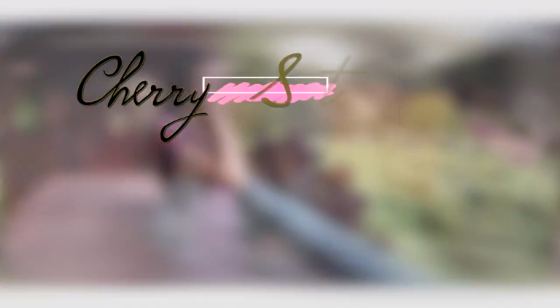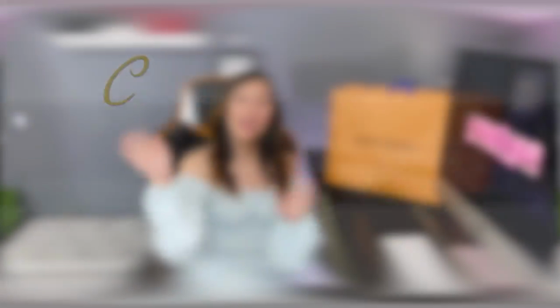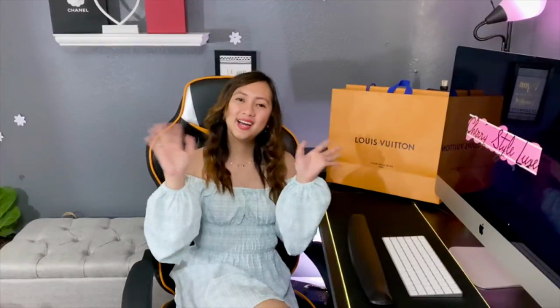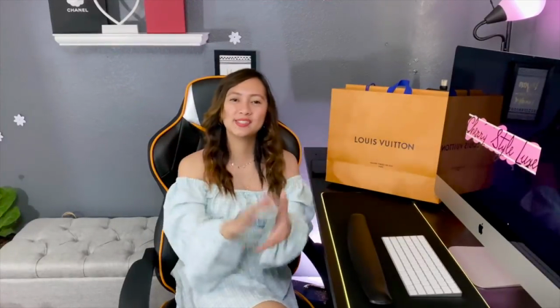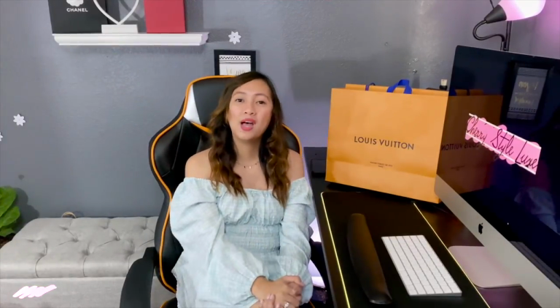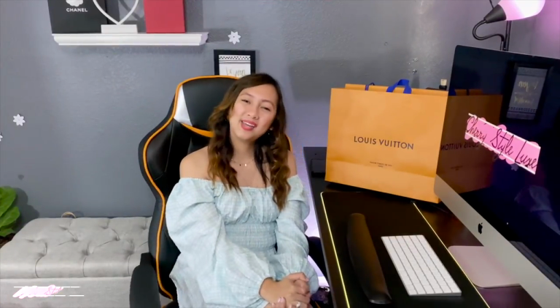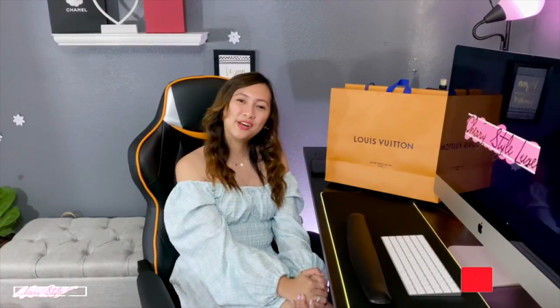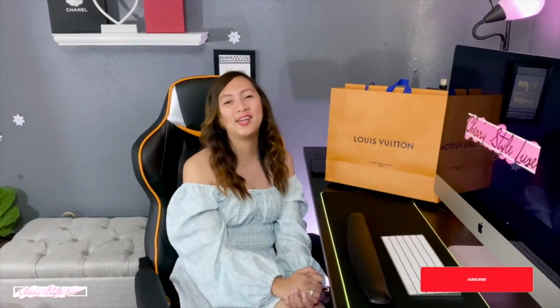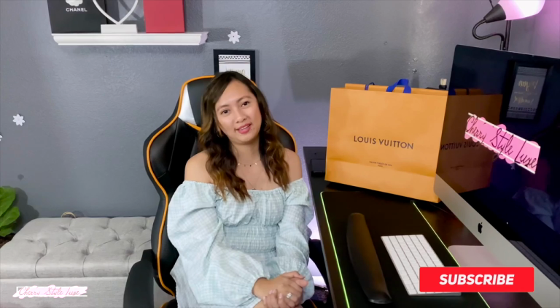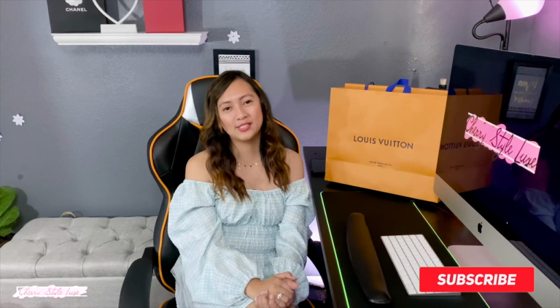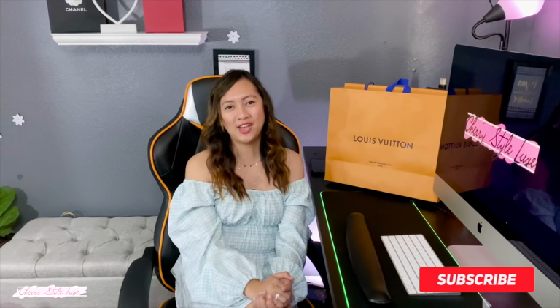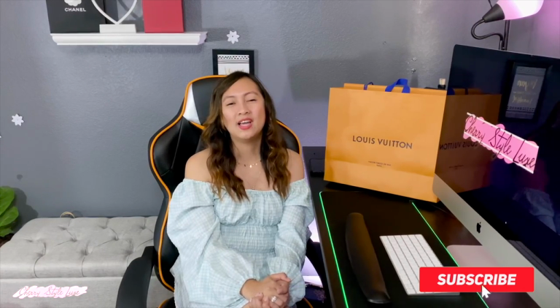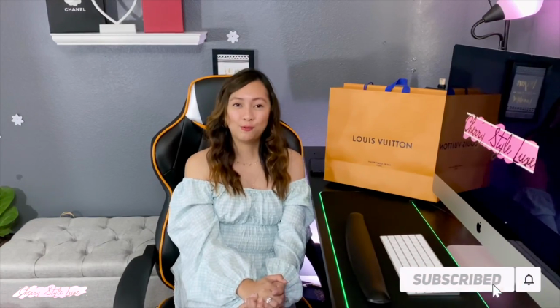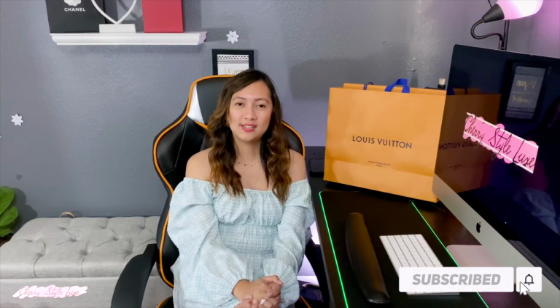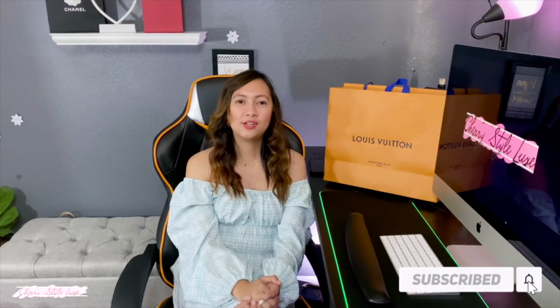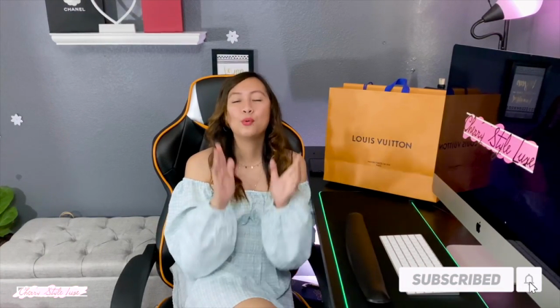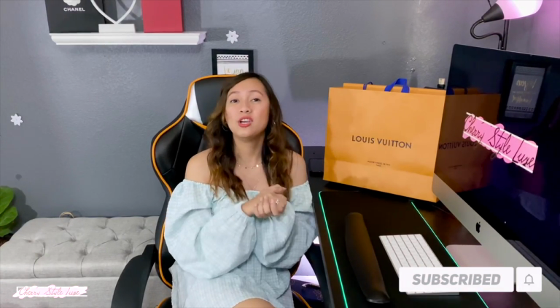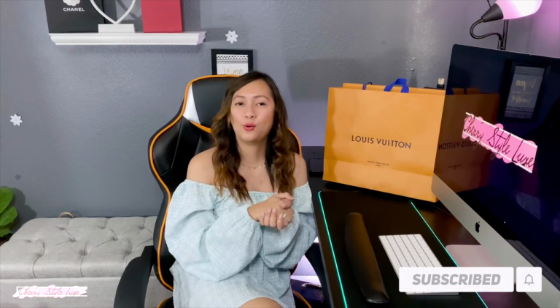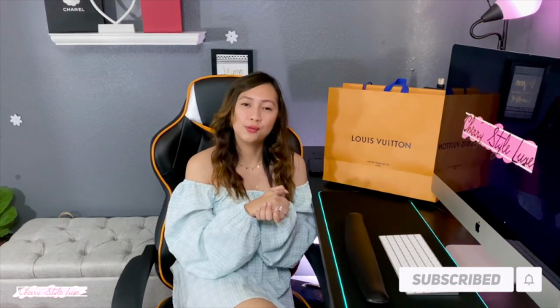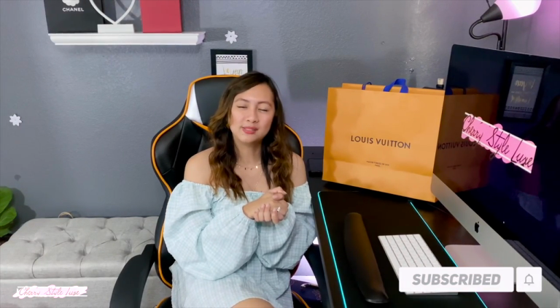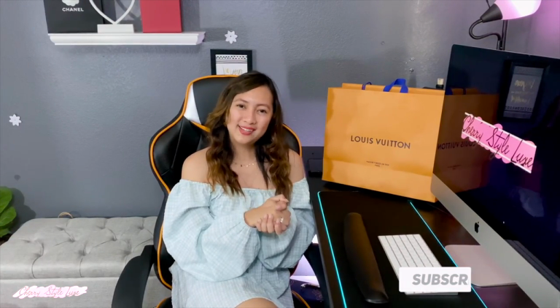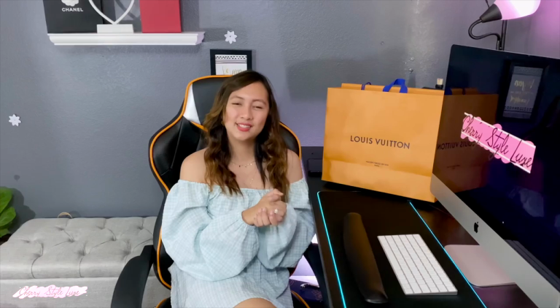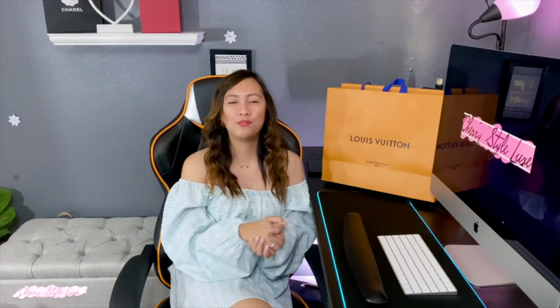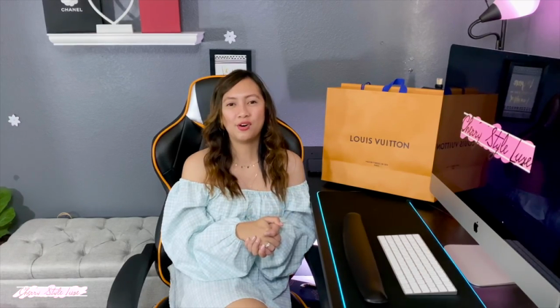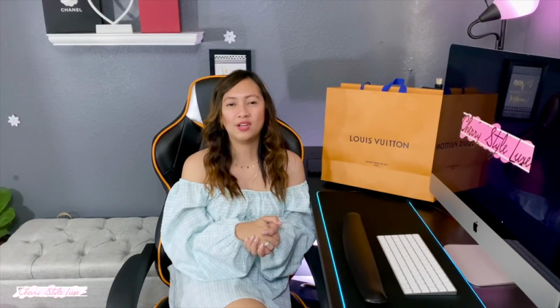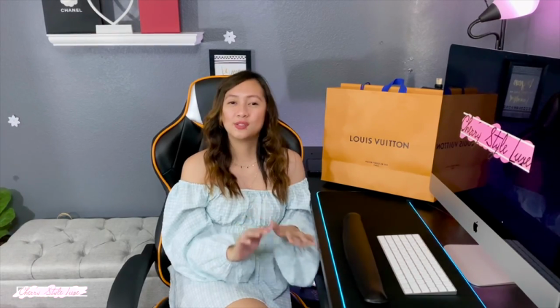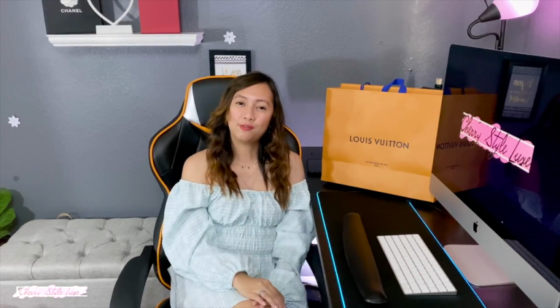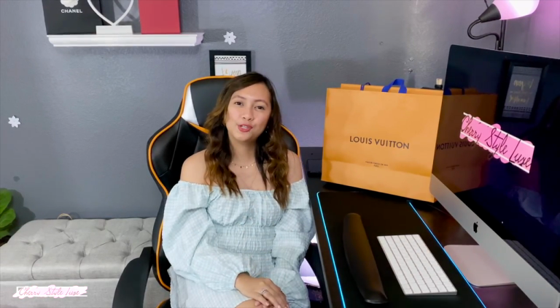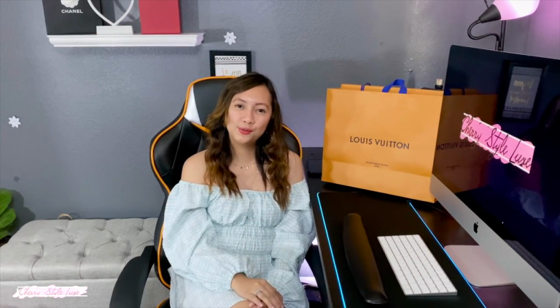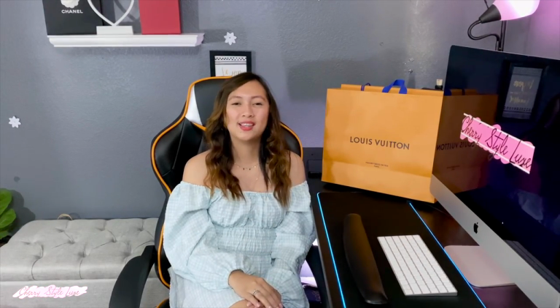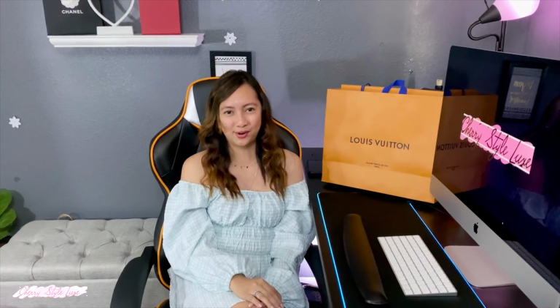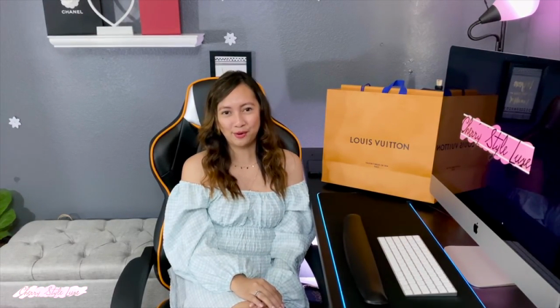Hi guys, what's up! I am Cherry and welcome back to my channel. For today's video we are going to unbox my latest Louis Vuitton haul, so without further ado let's start unboxing.